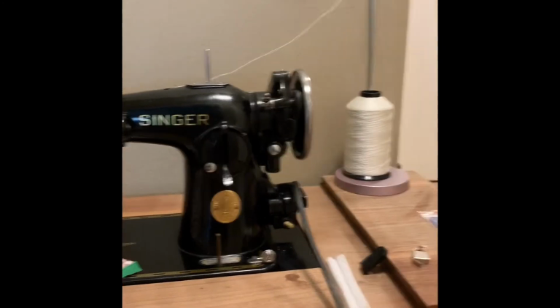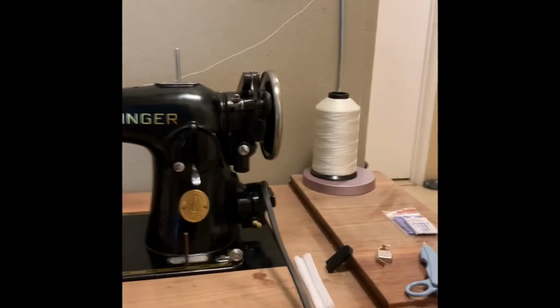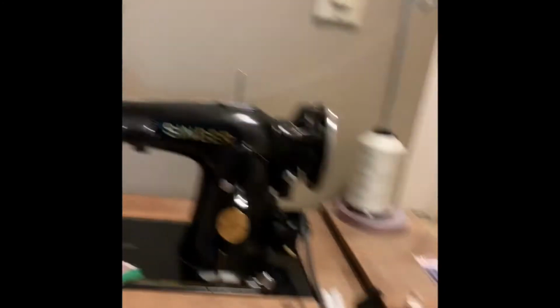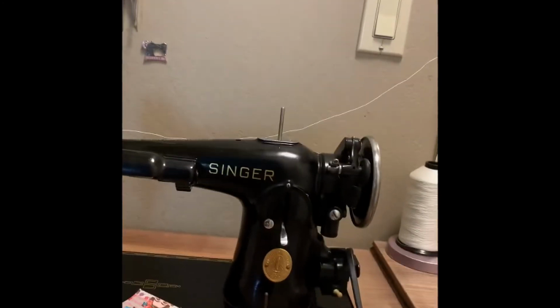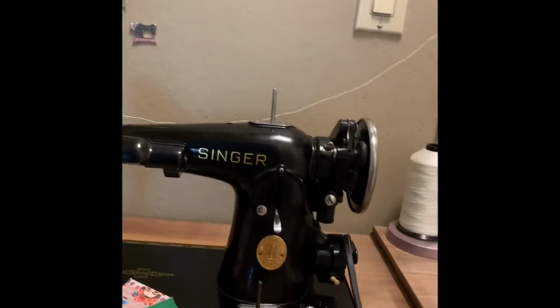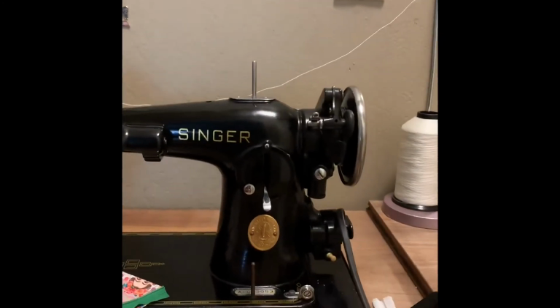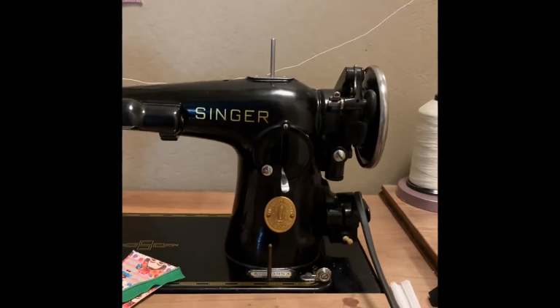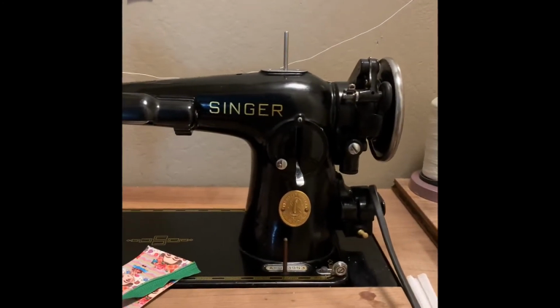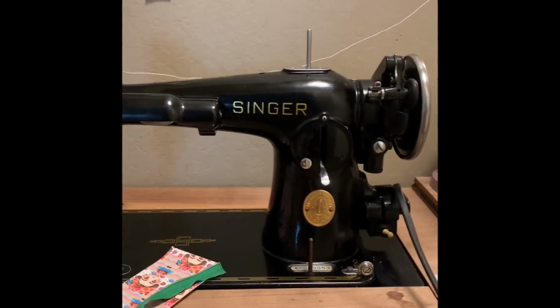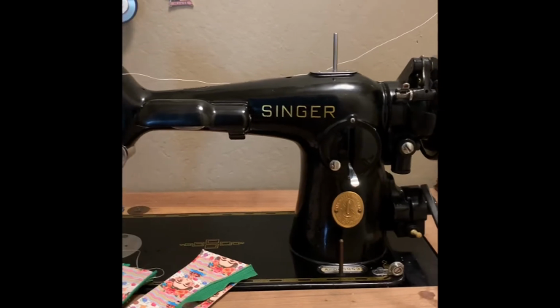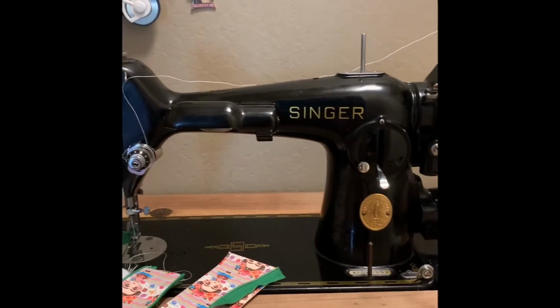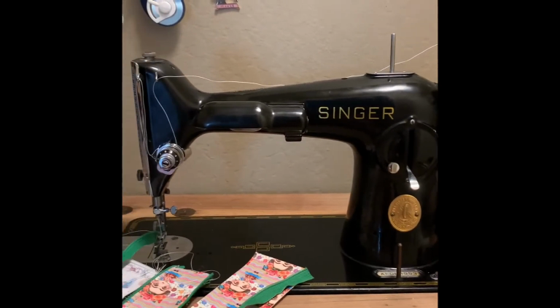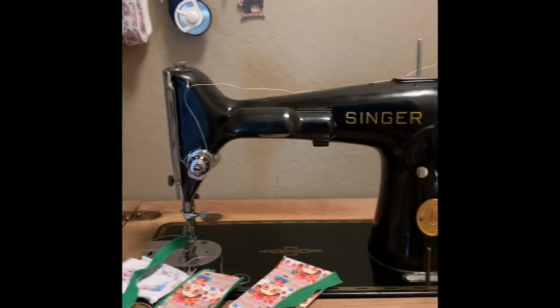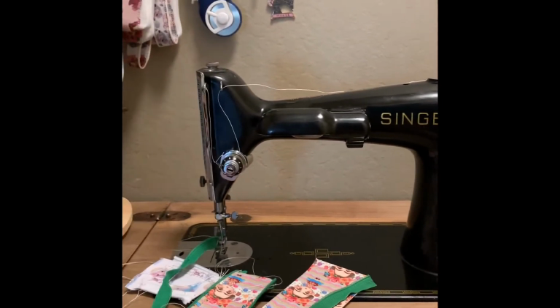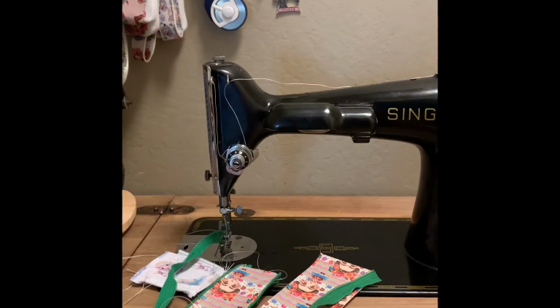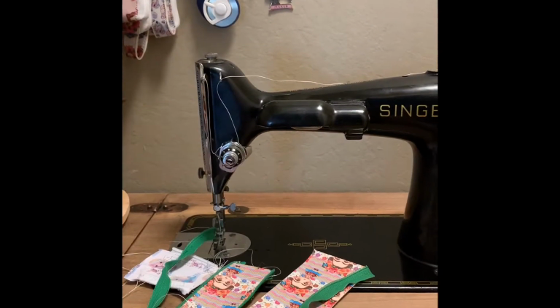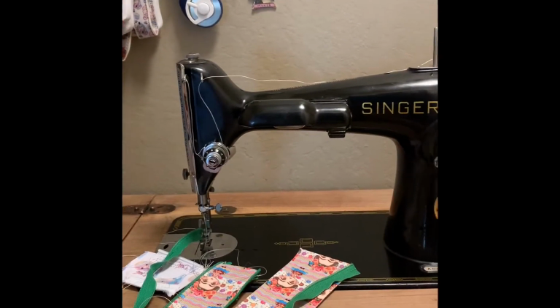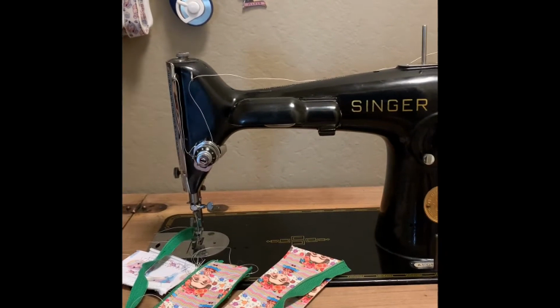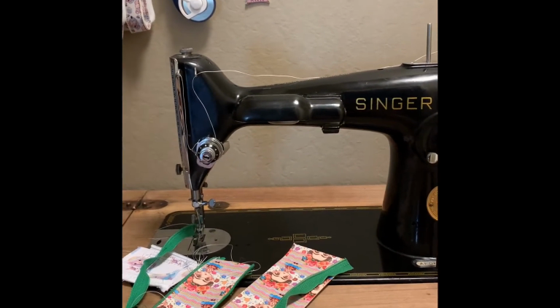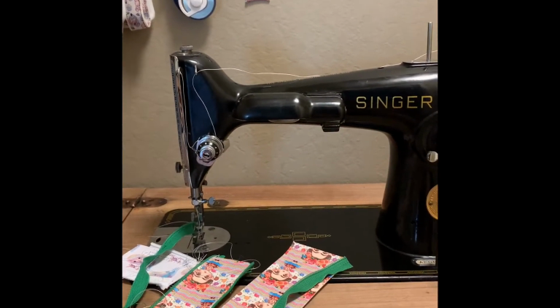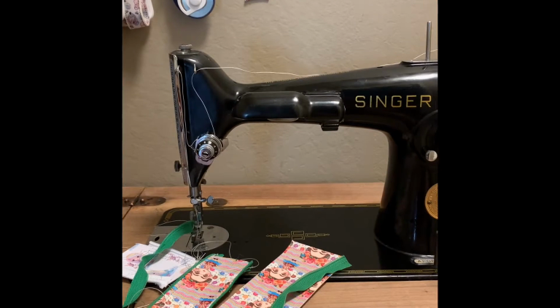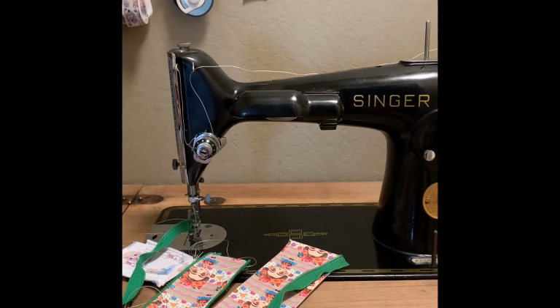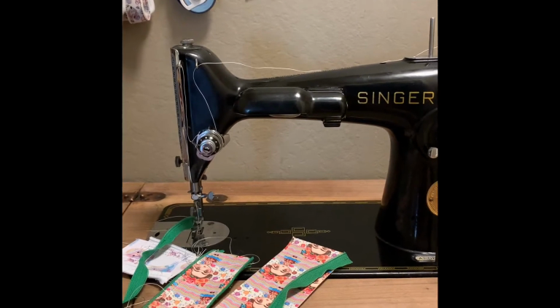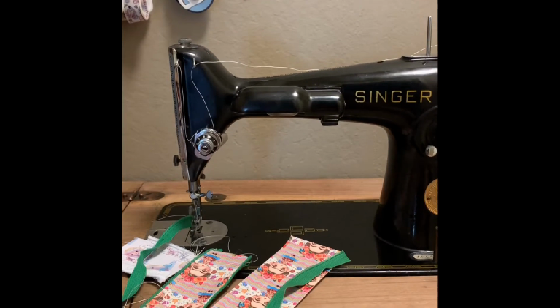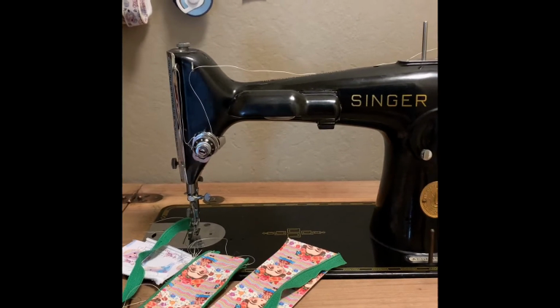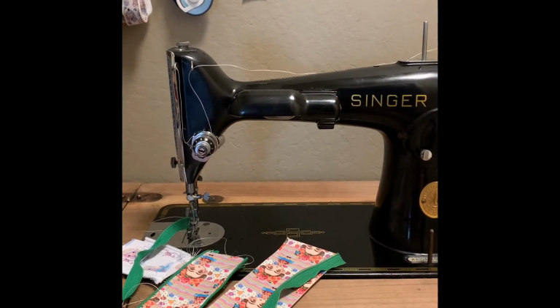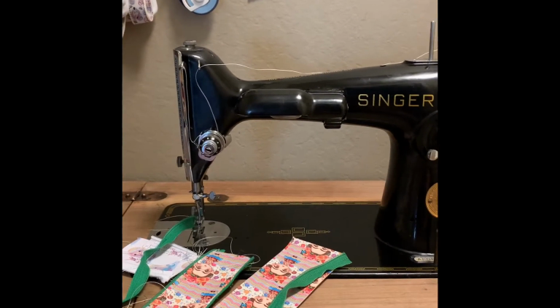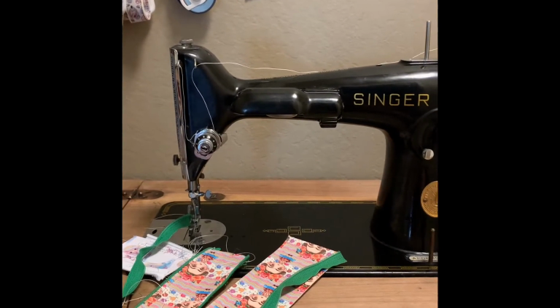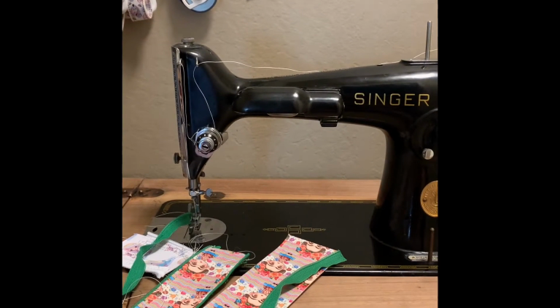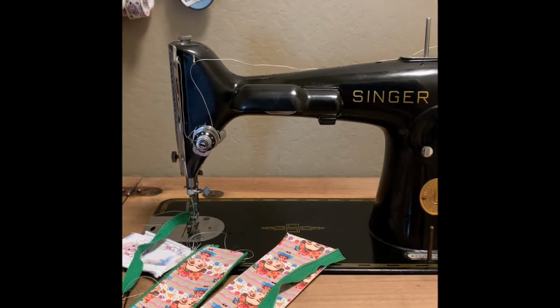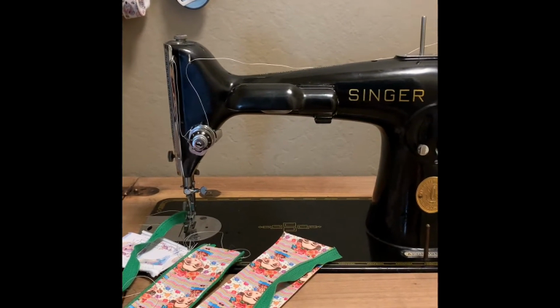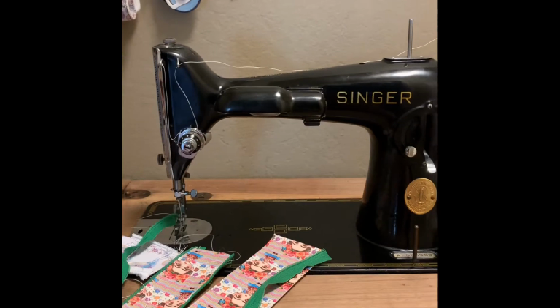Hi guys, just wanted to come in really quick and show my Singer 201-2. This machine is what I'm going to use to make bags, bigger bags, backpacks, things like that. For now, it's just making coin purses as I'm still trying to get all my supplies.